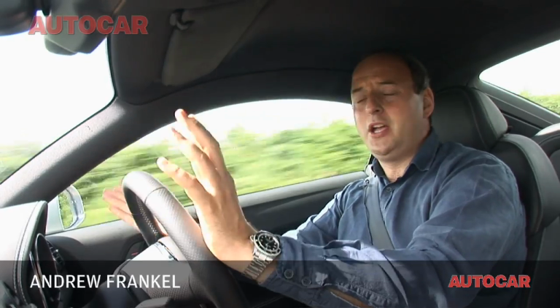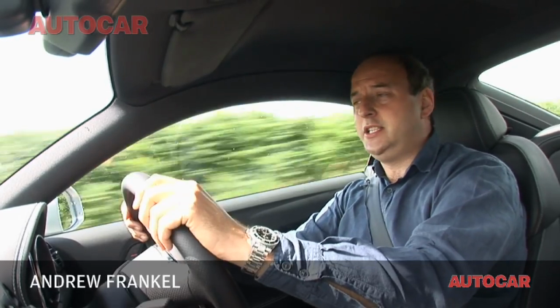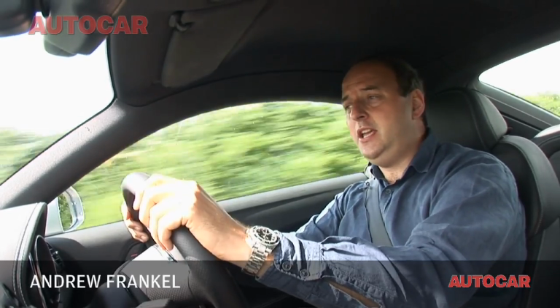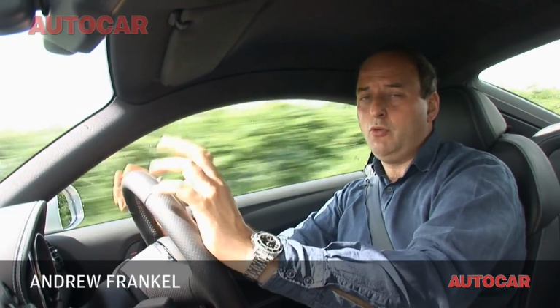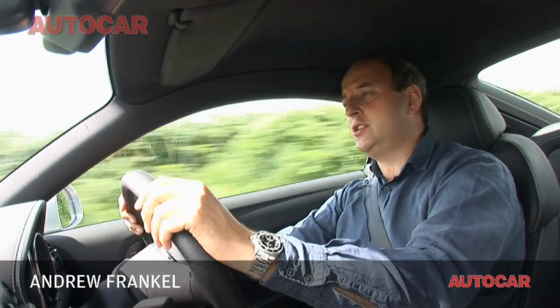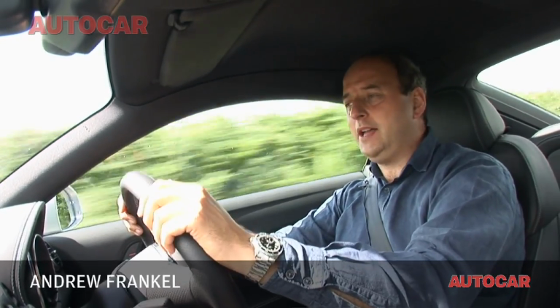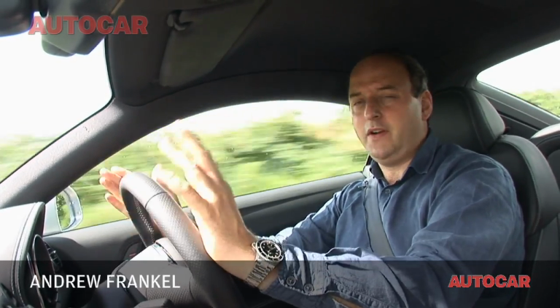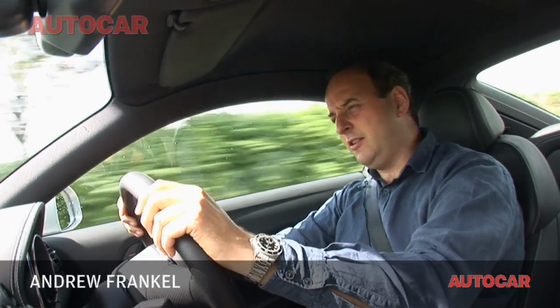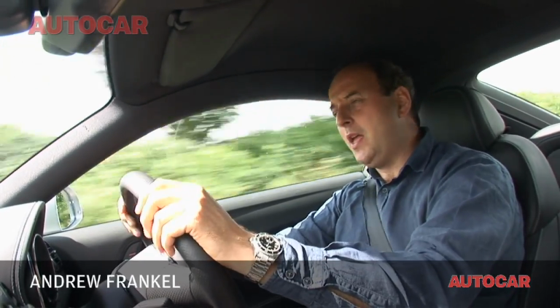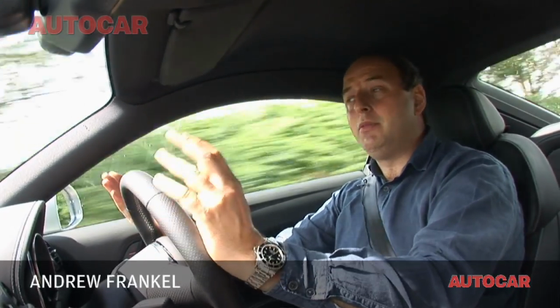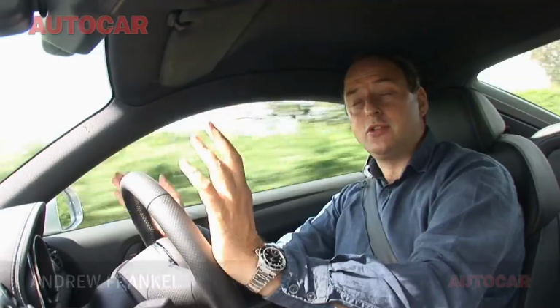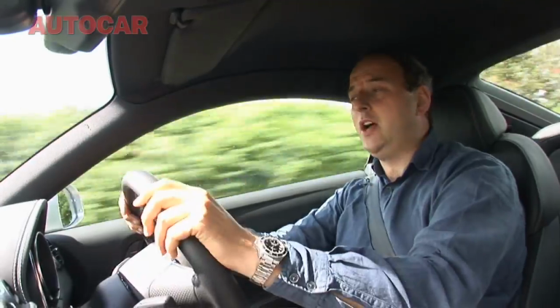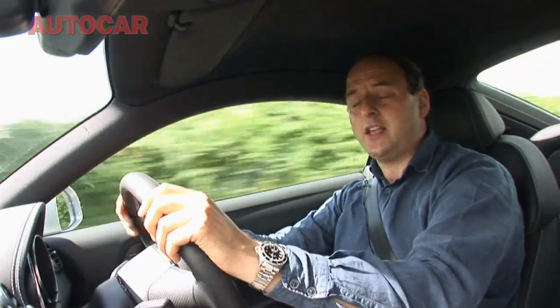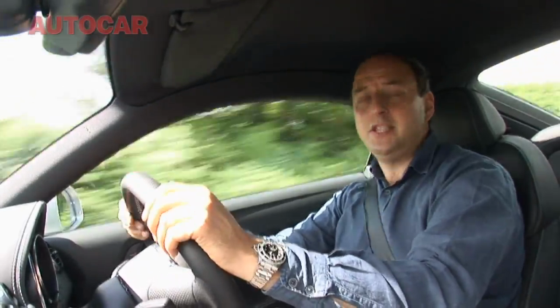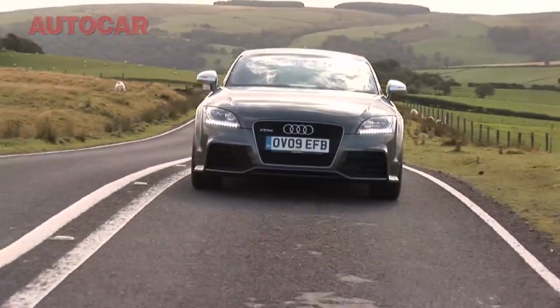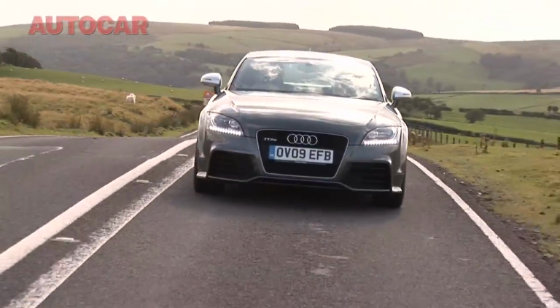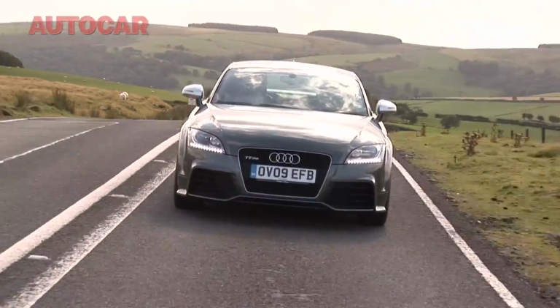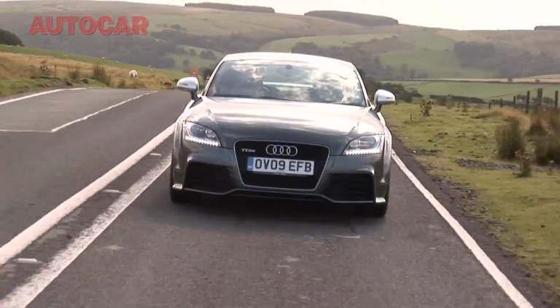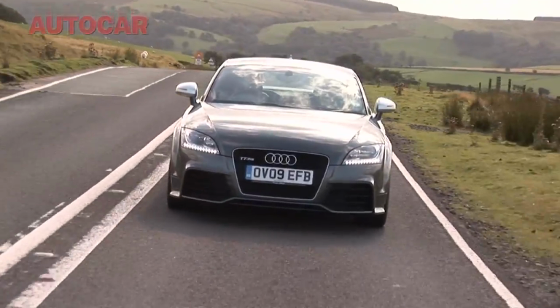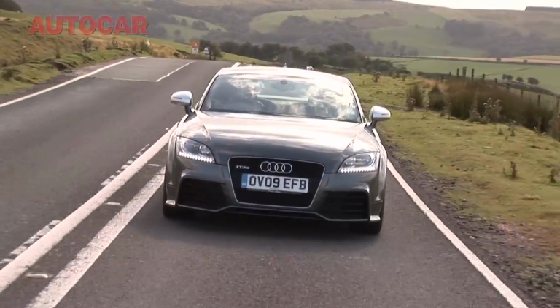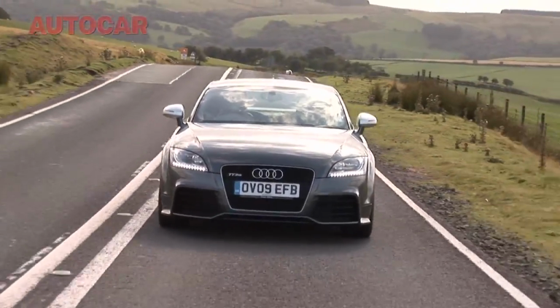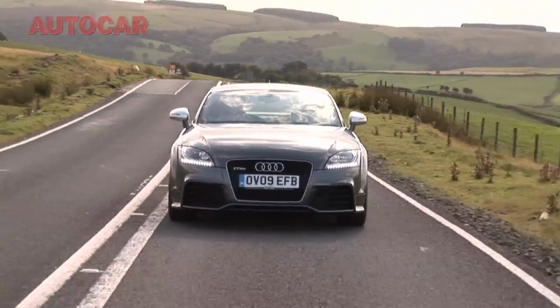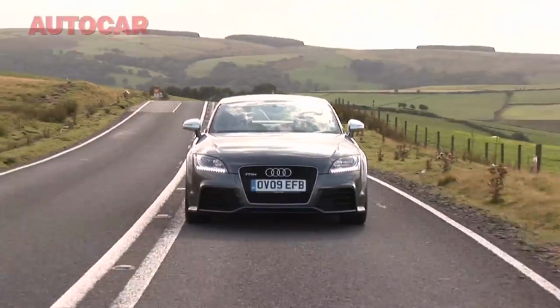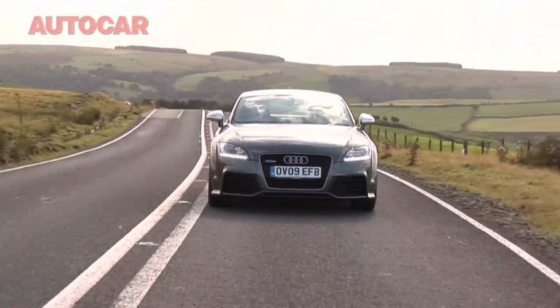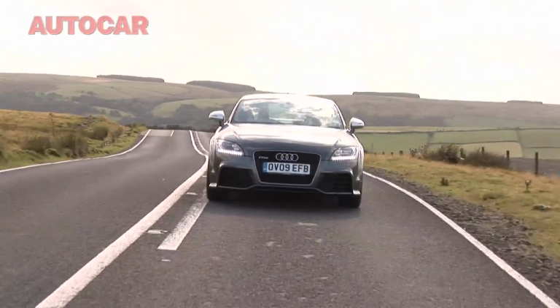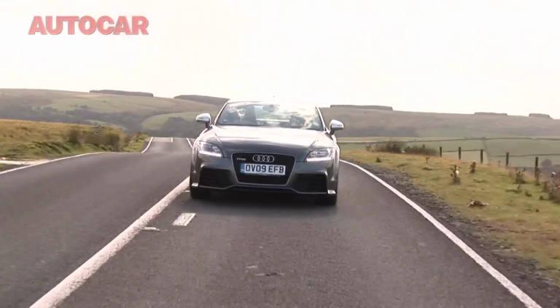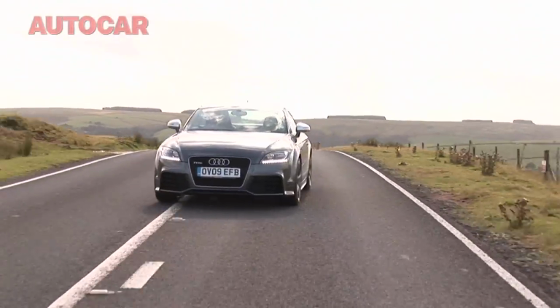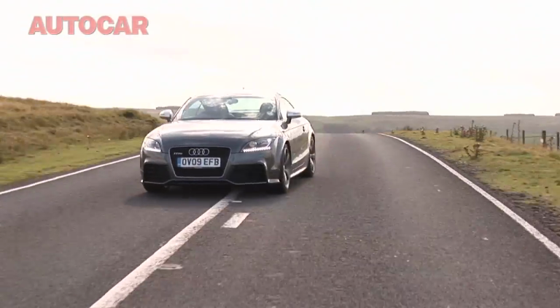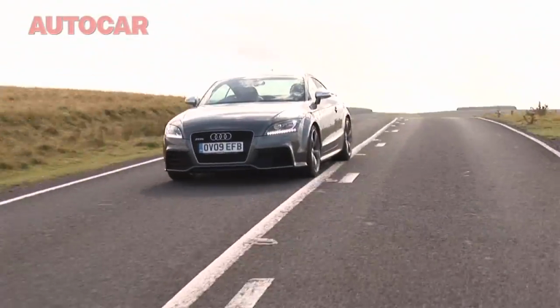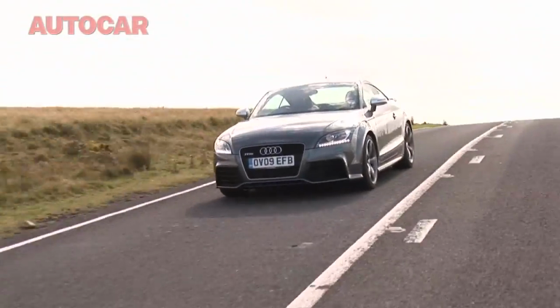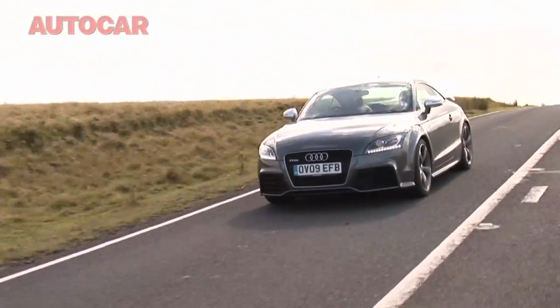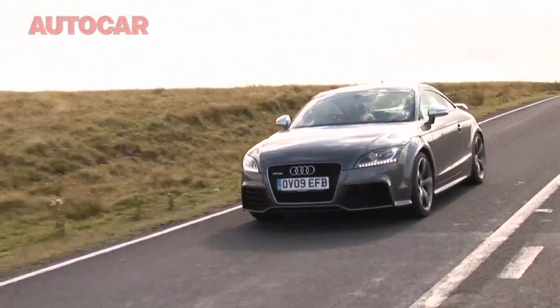Because it's a TT, it's small, it's compact, and it's very desirable. But because it's also an RS, that means it has a 335 horsepower engine, which gives it — get this — a top speed of 174 miles per hour.